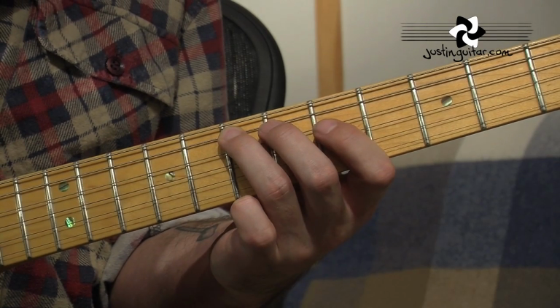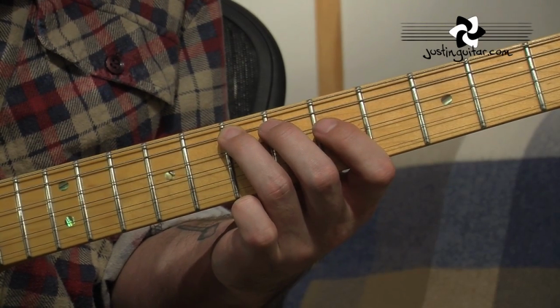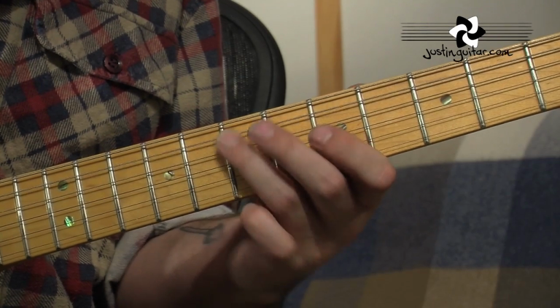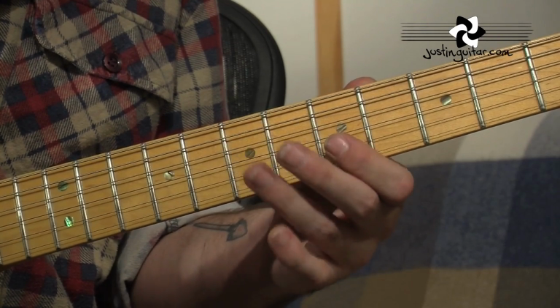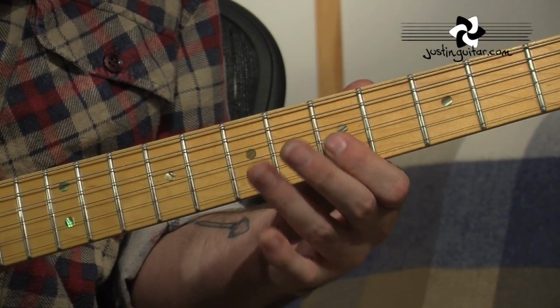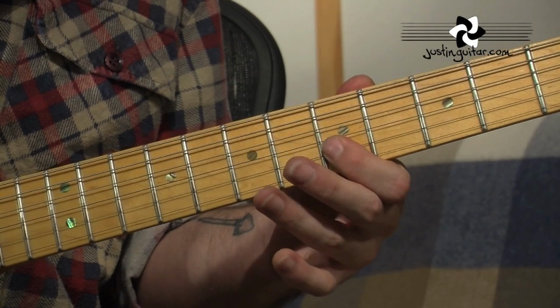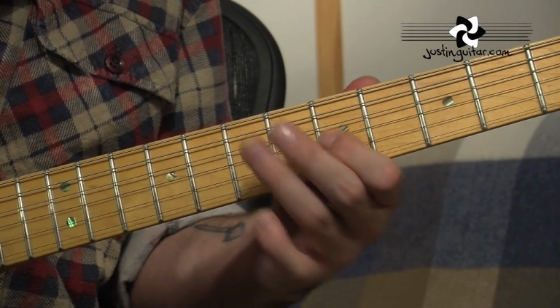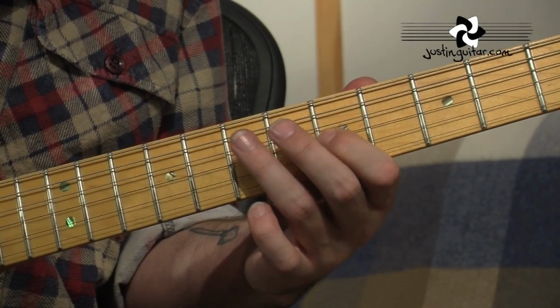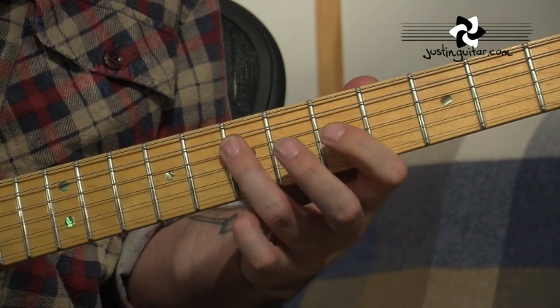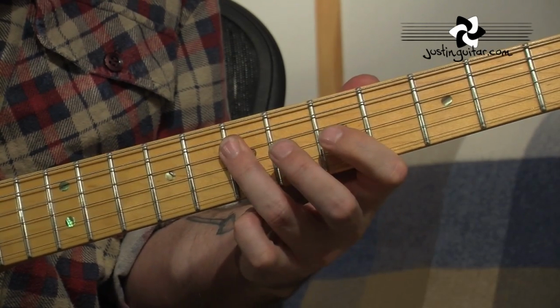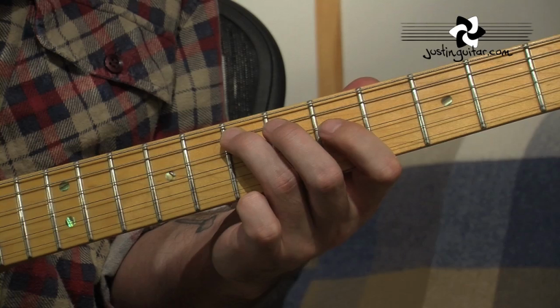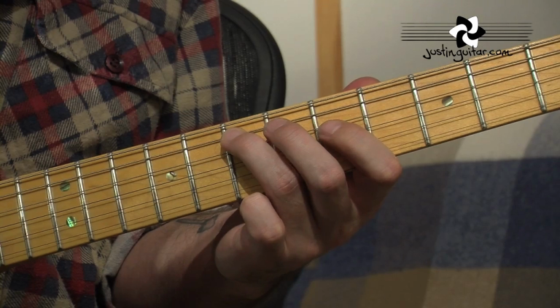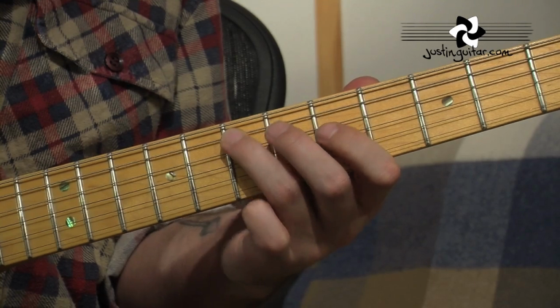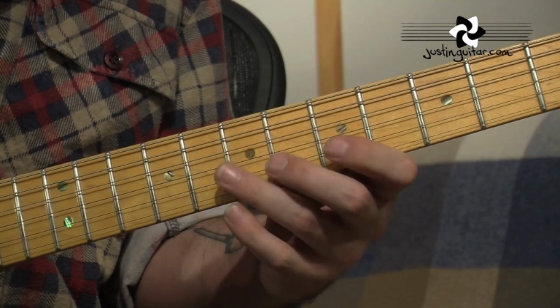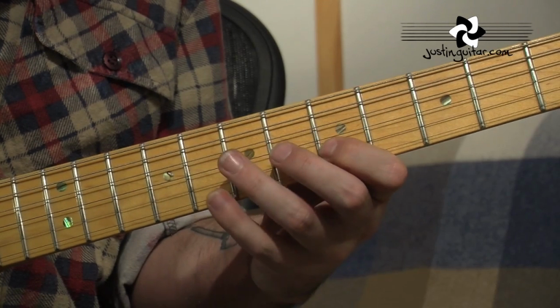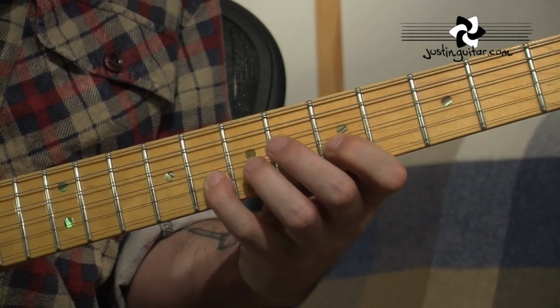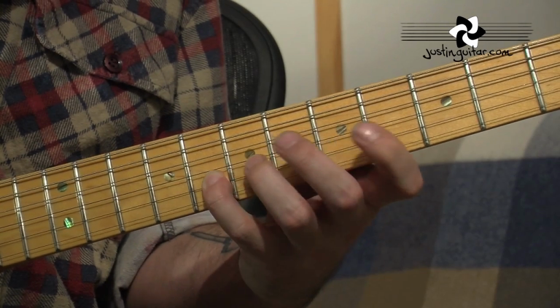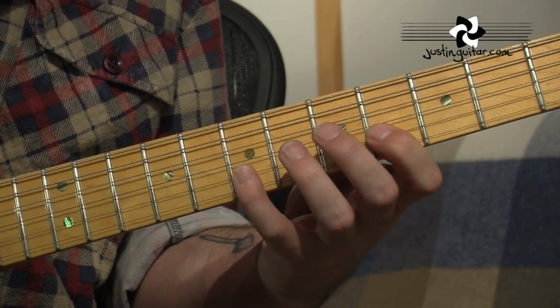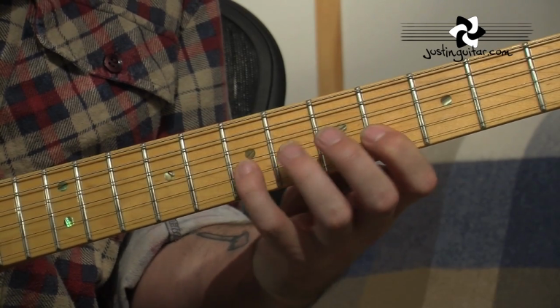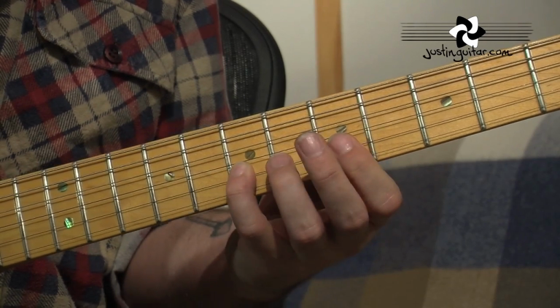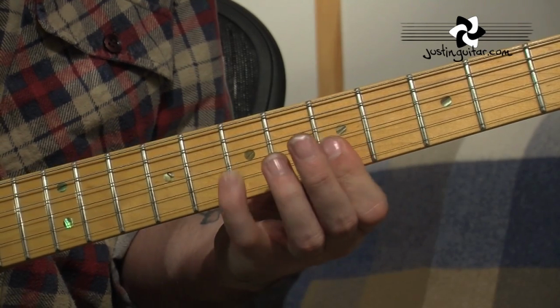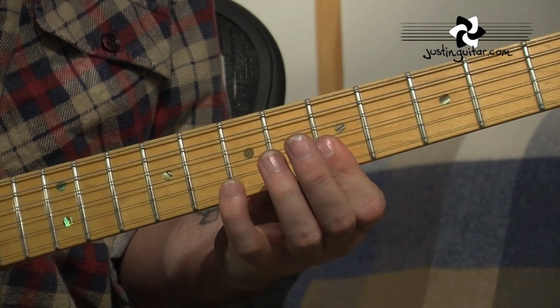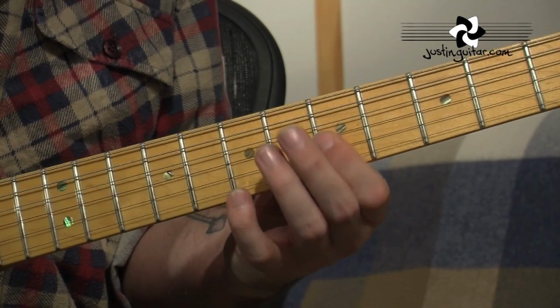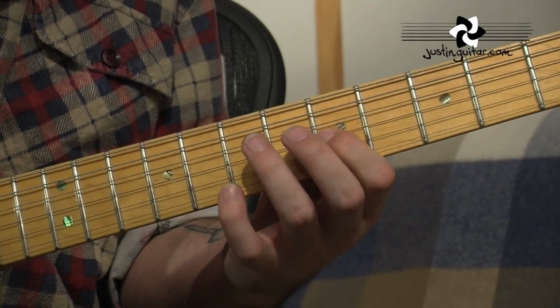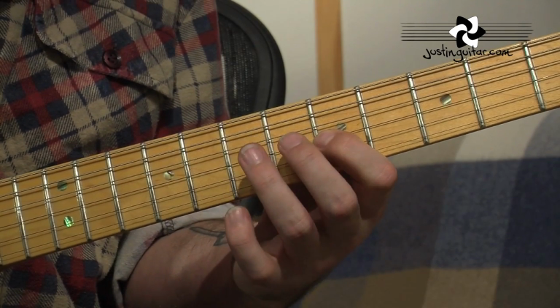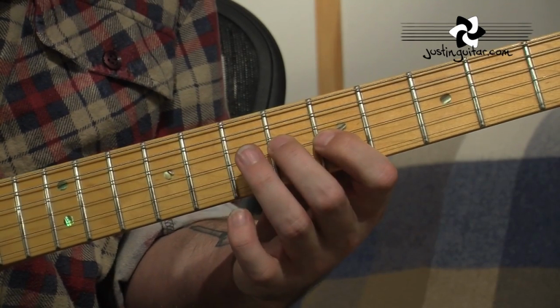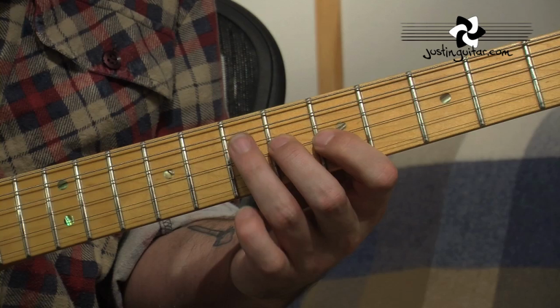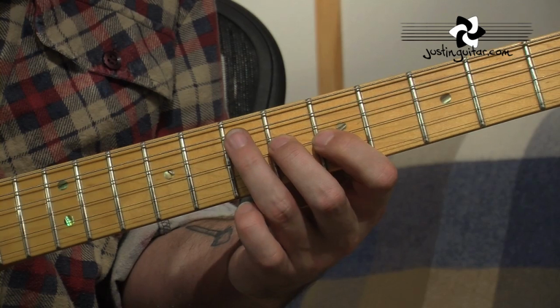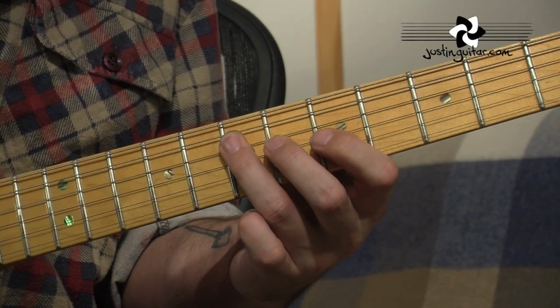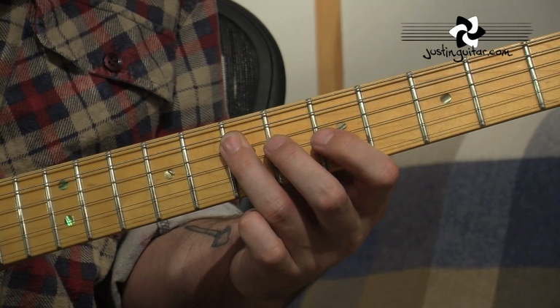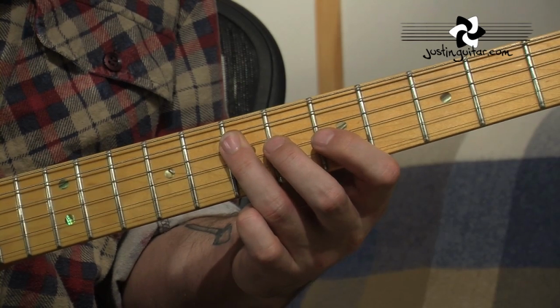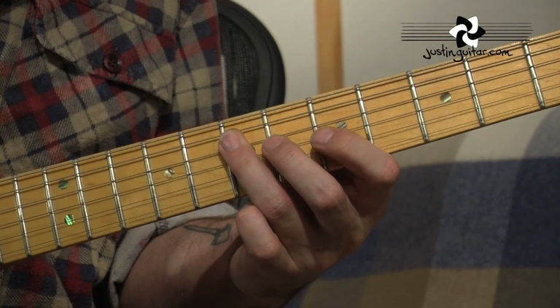So it's got two rolls. Flat — point, 6th fret. Flat — point in the 7th.